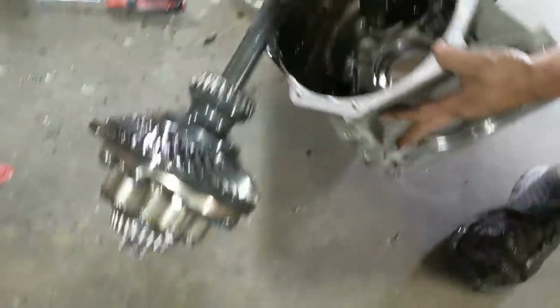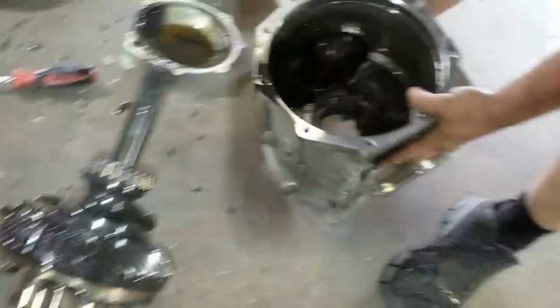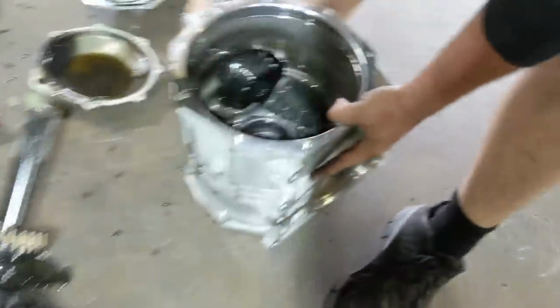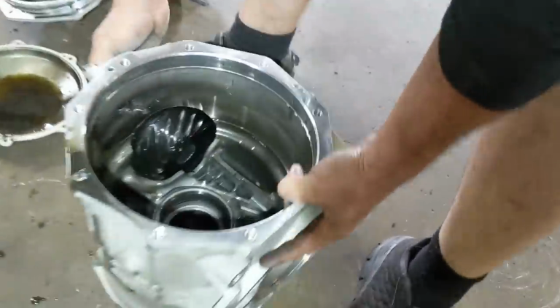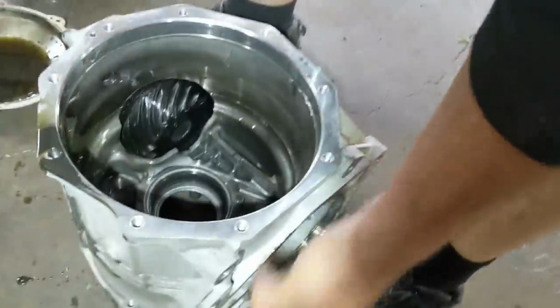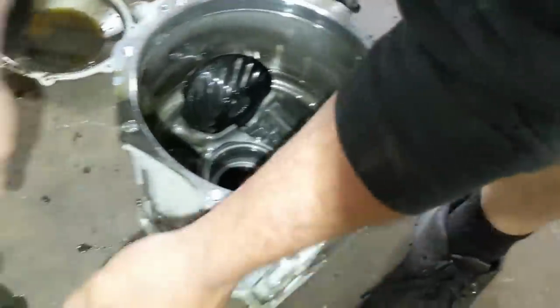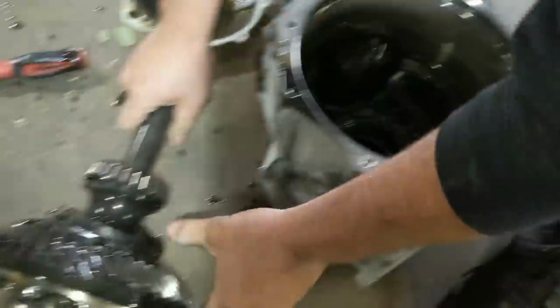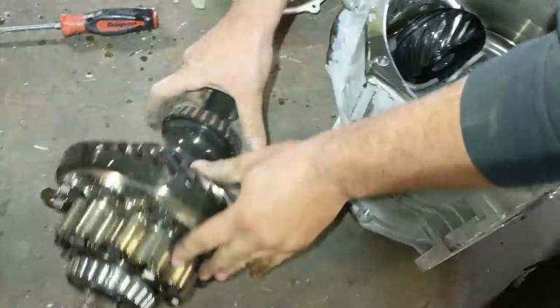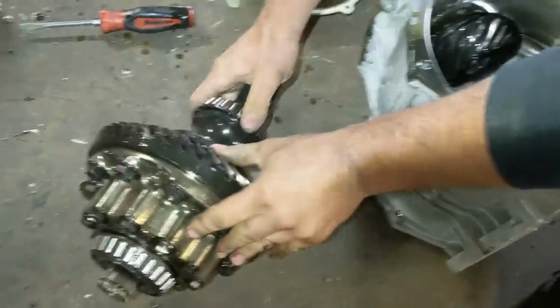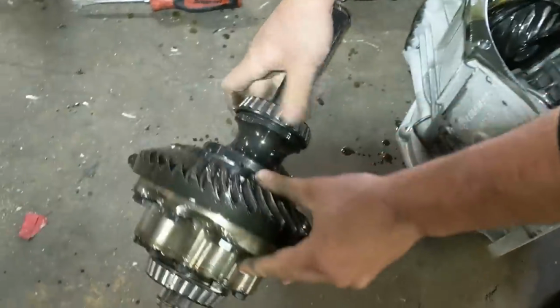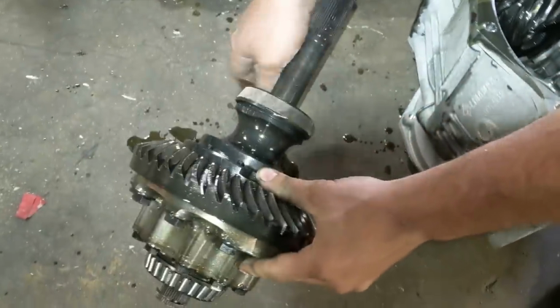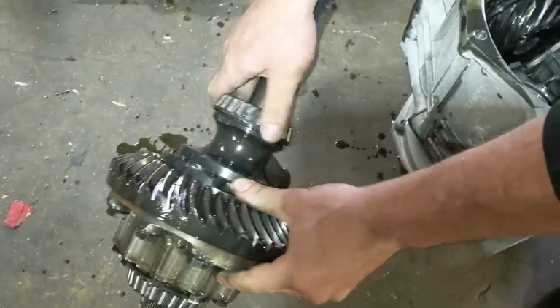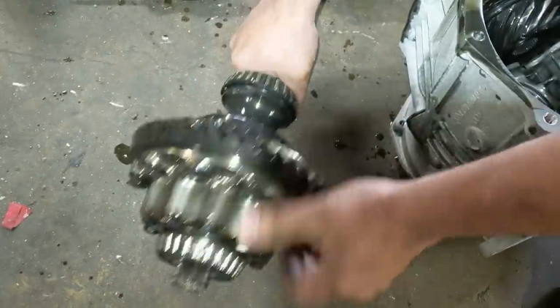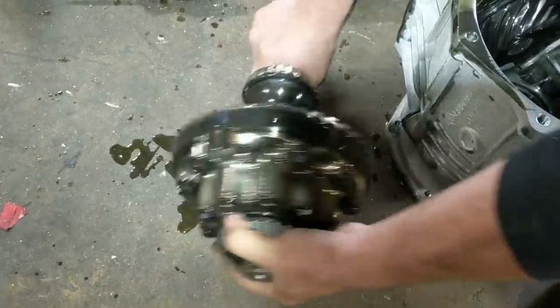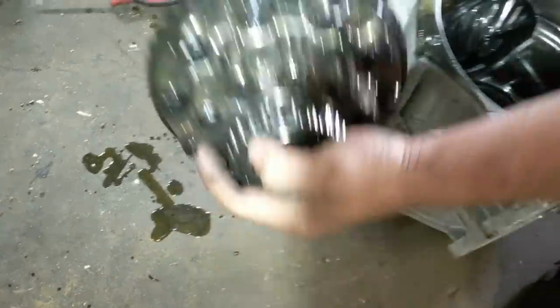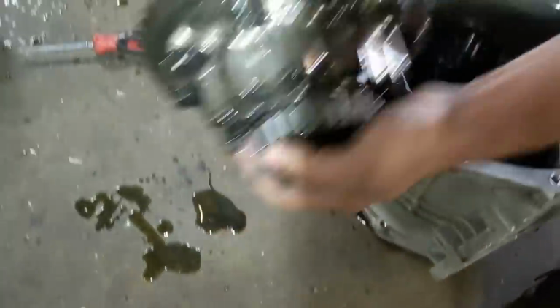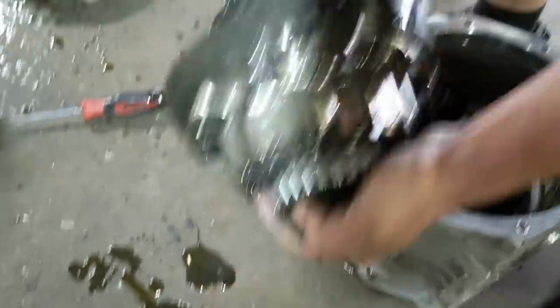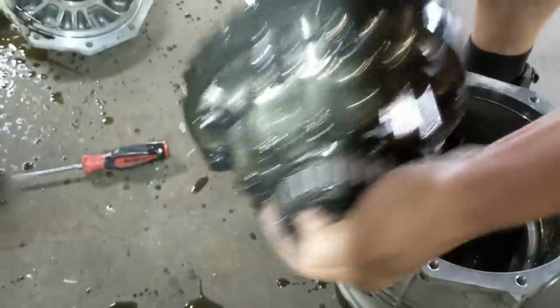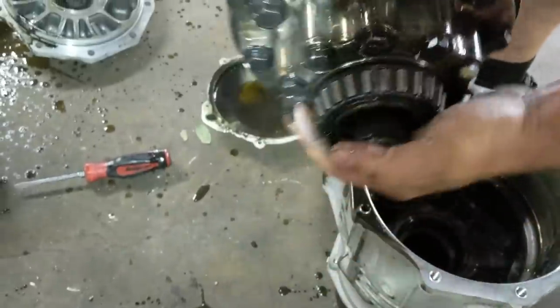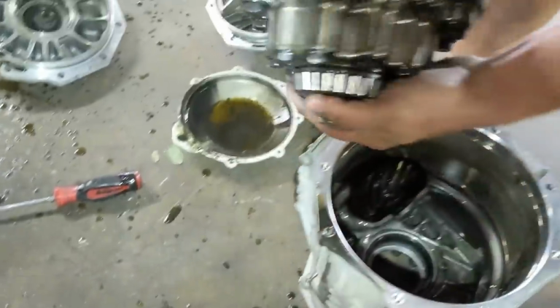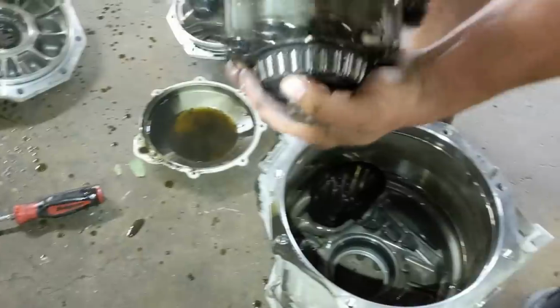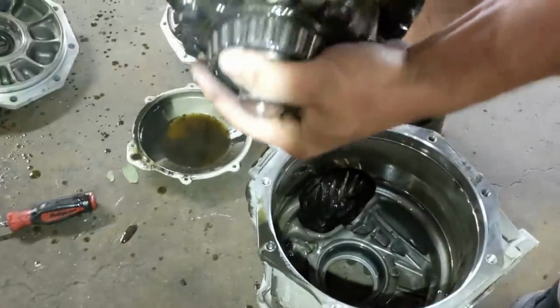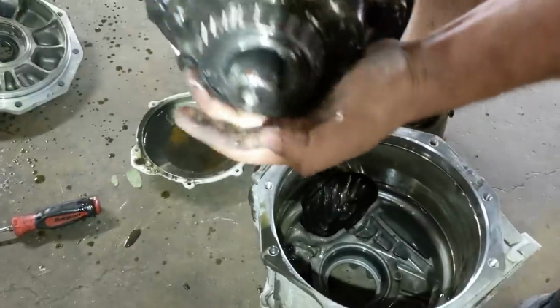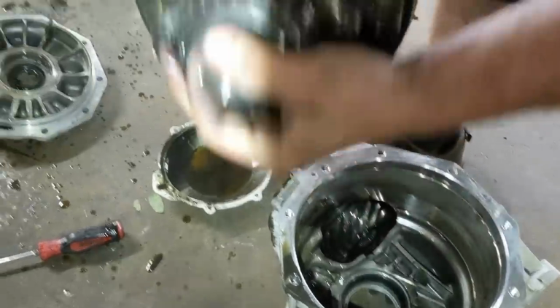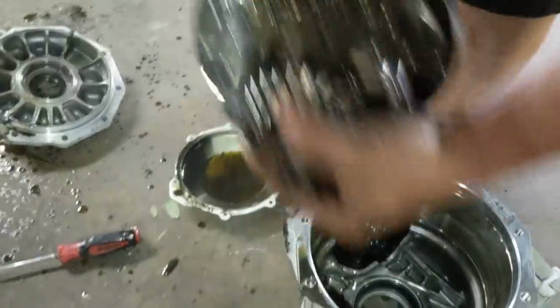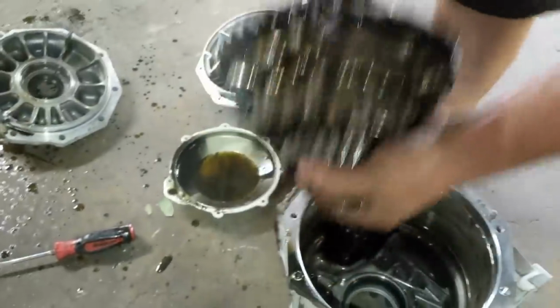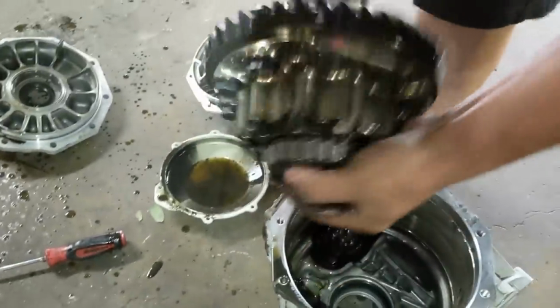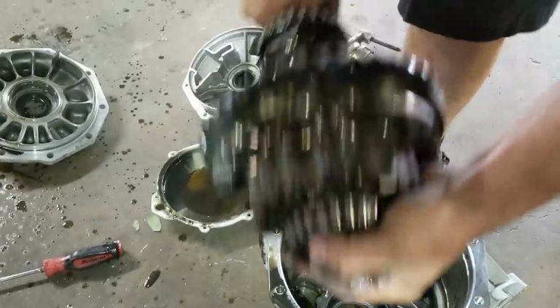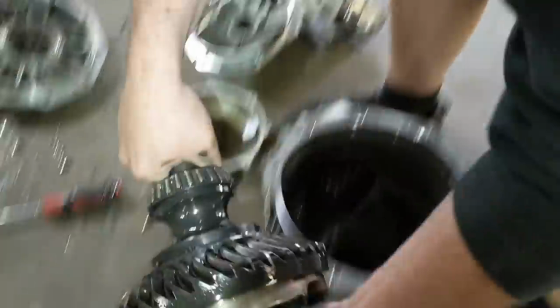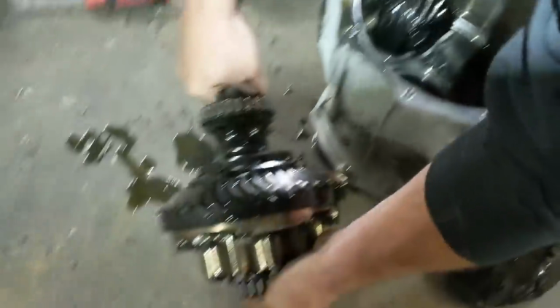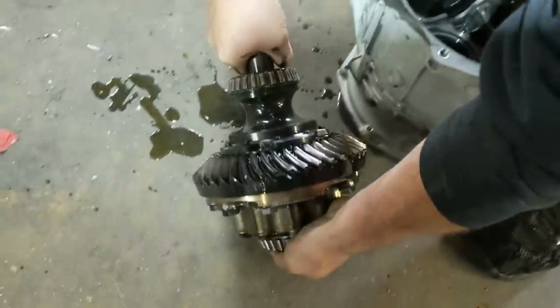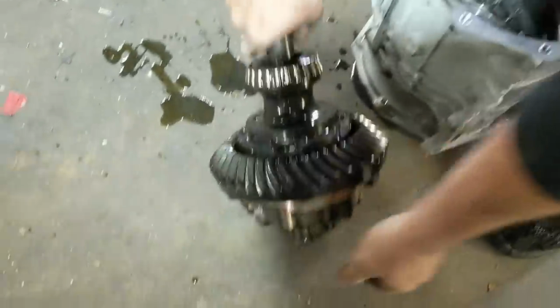If this was a customer's diff, we would have had it strapped down and all that fun stuff. It's a center section. It's a limited slip. Yeah, that's what I thought it was. I thought I broke the limited slip.